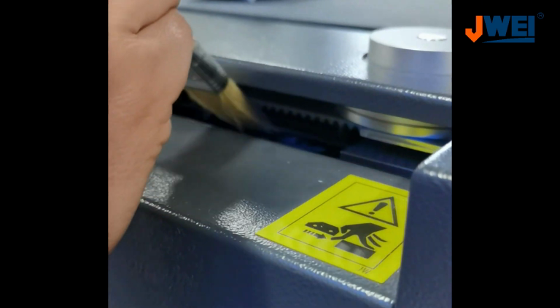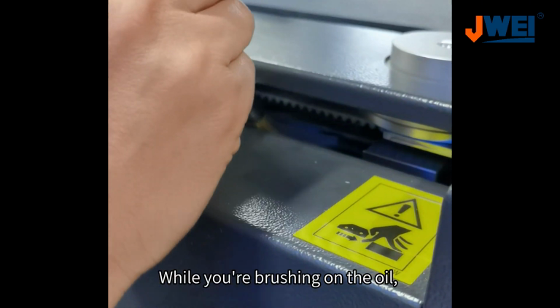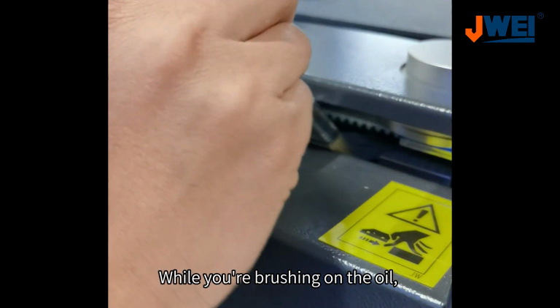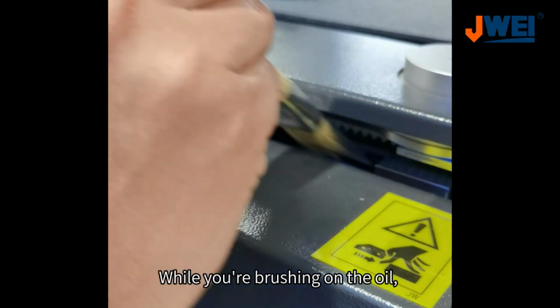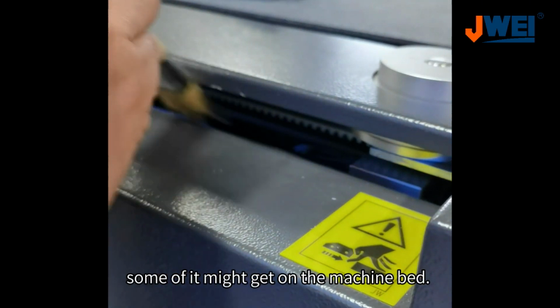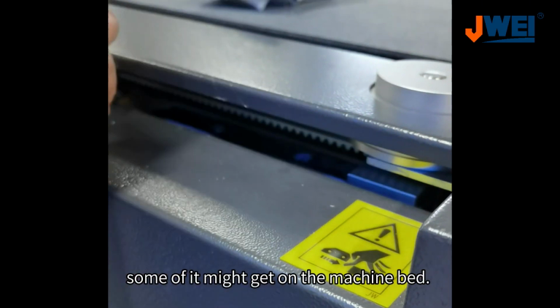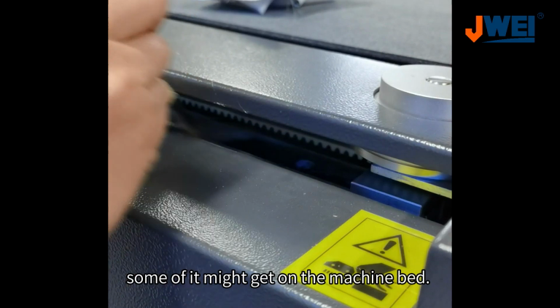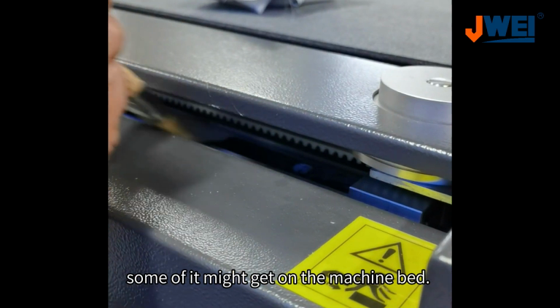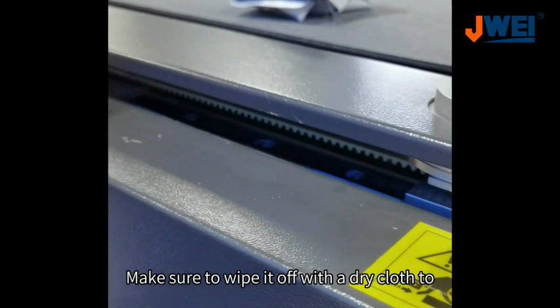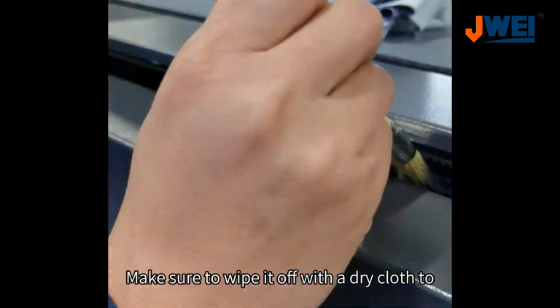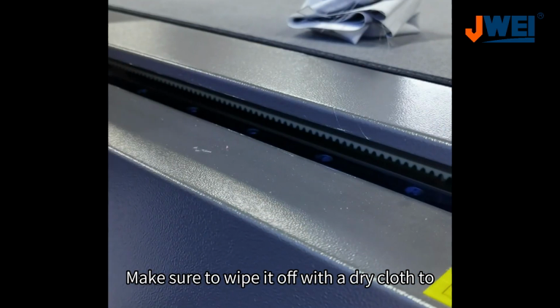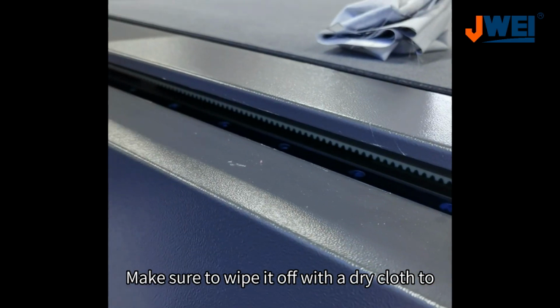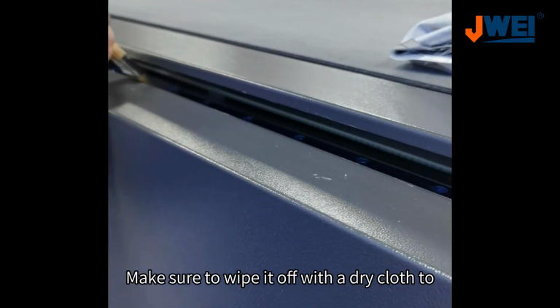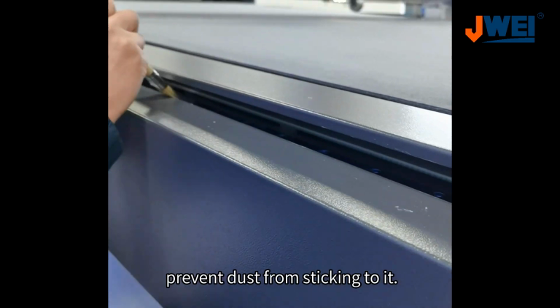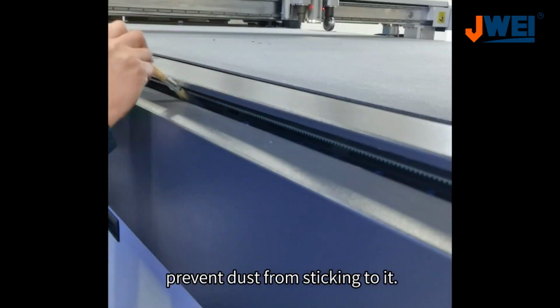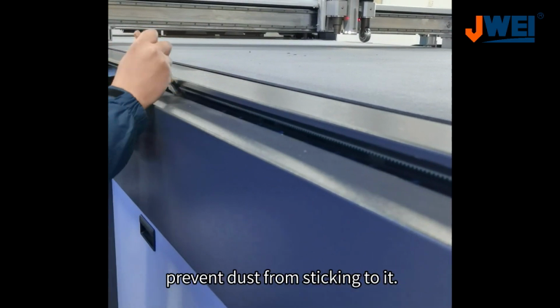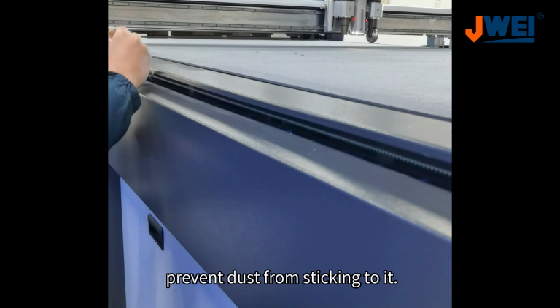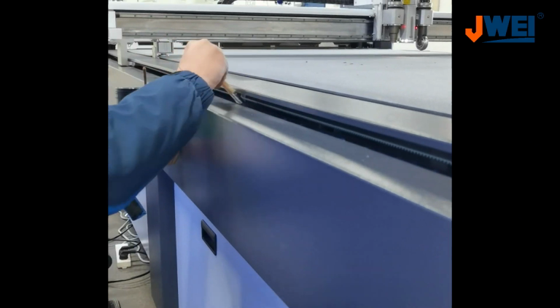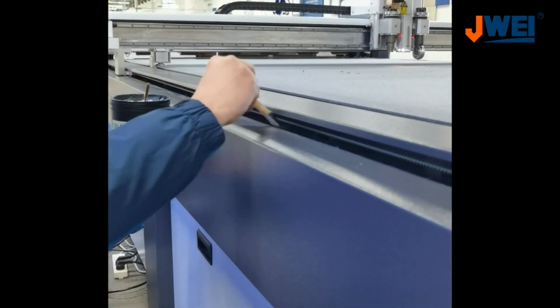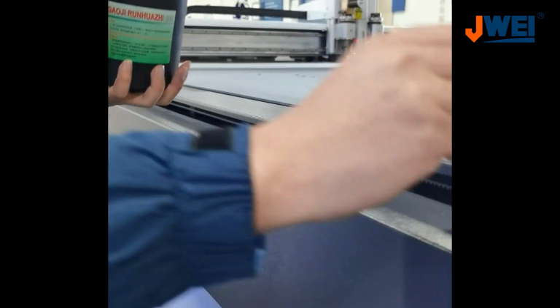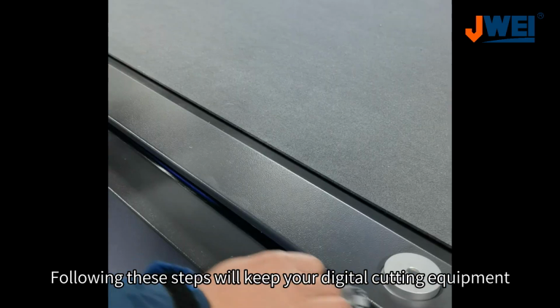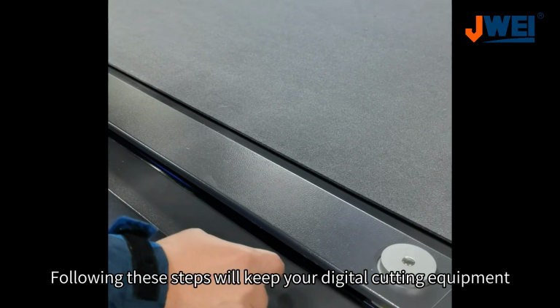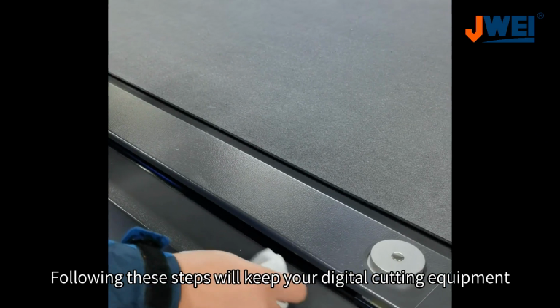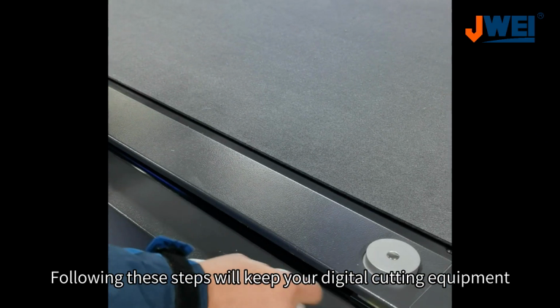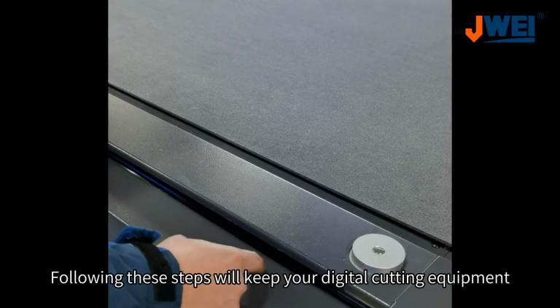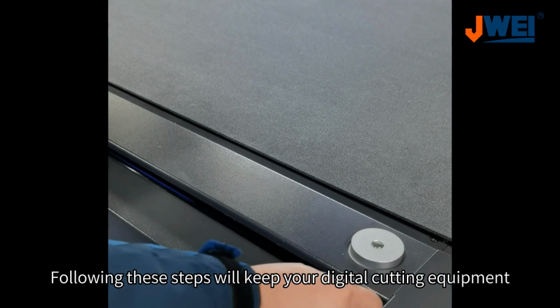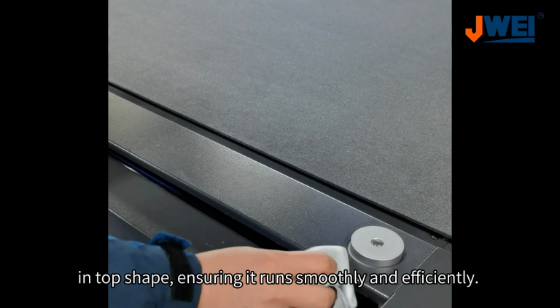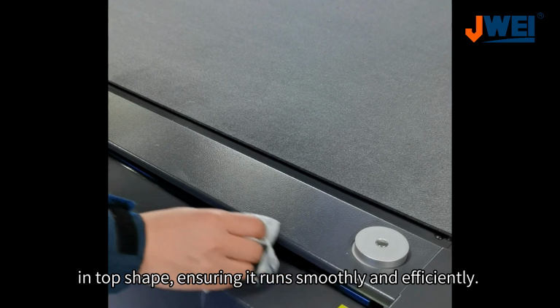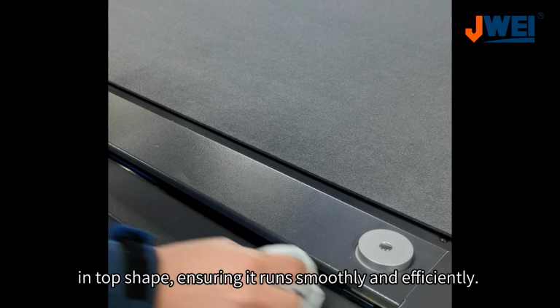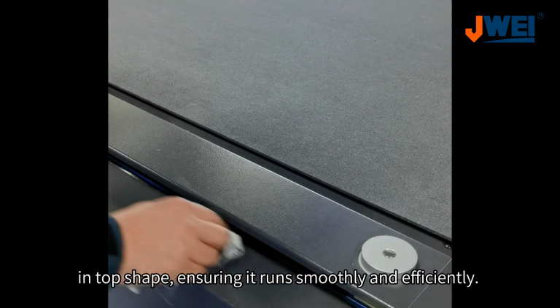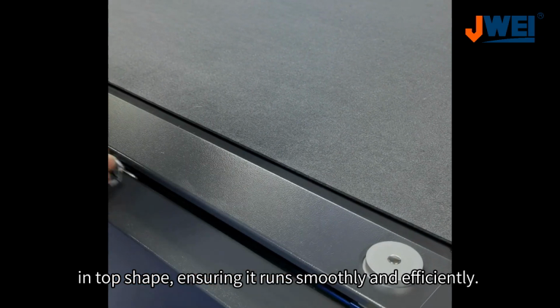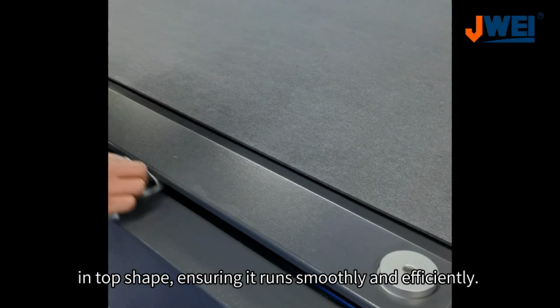While you're brushing on the oil, some of it might get on the machine bed. Make sure to wipe it off with a dry cloth to prevent dust from sticking to it. Following these steps will keep your digital cutting equipment in top shape, ensuring it runs smoothly and efficiently.